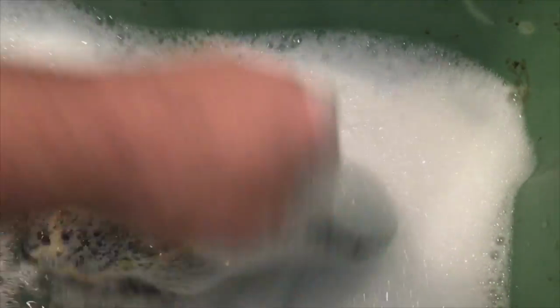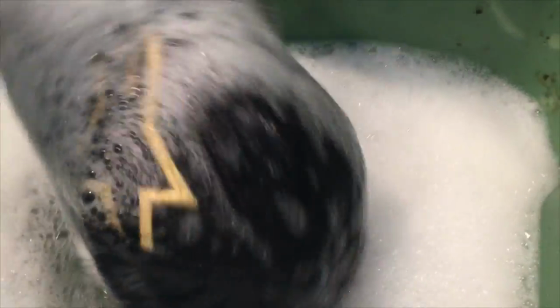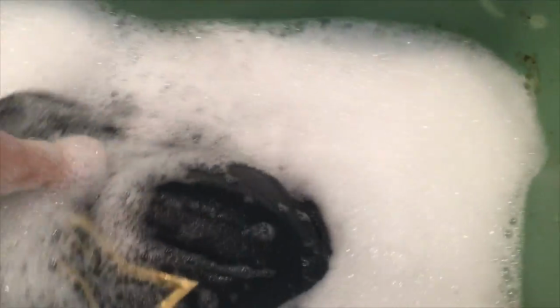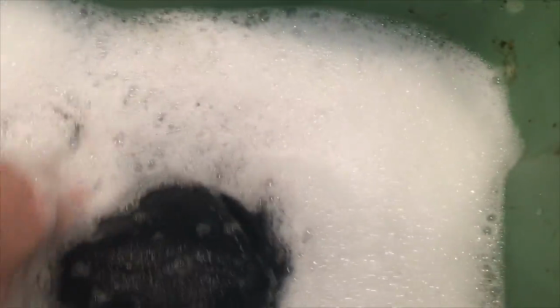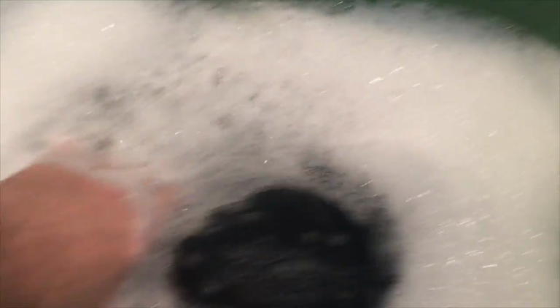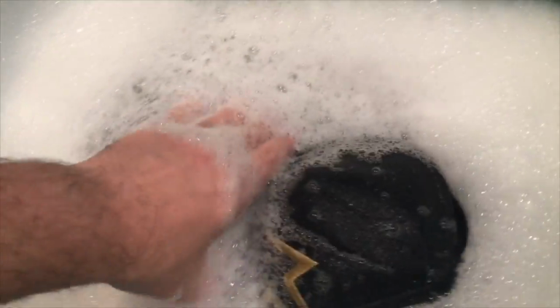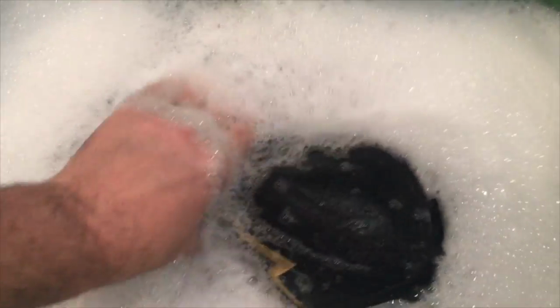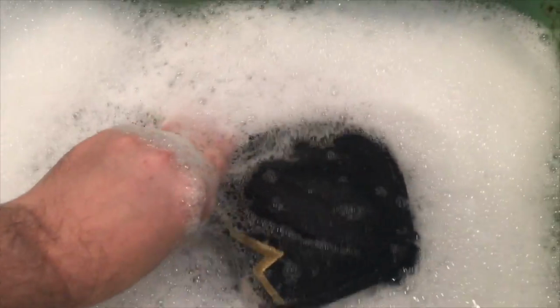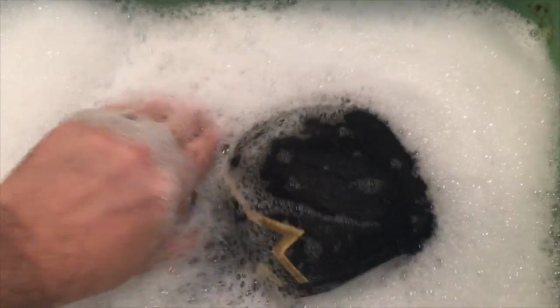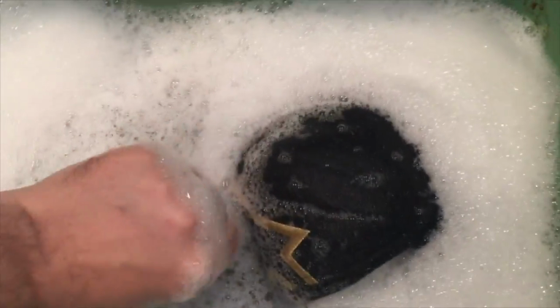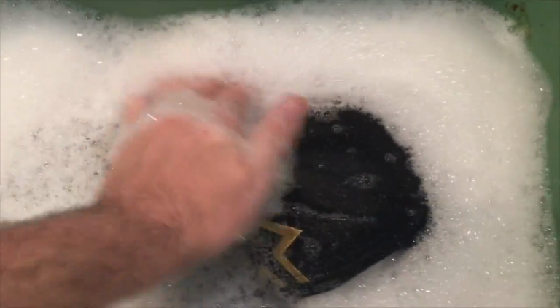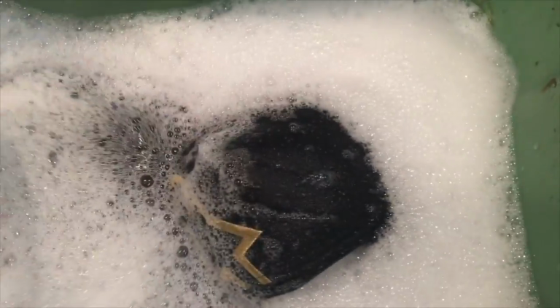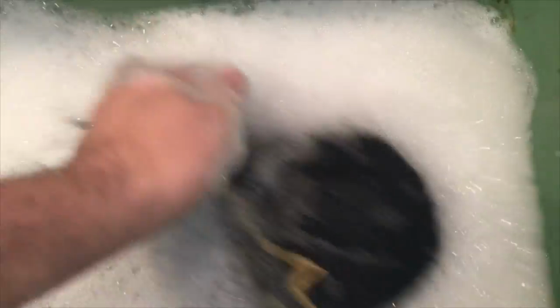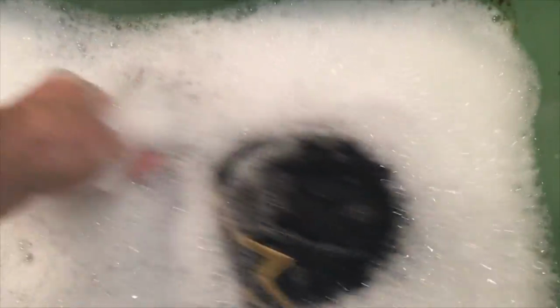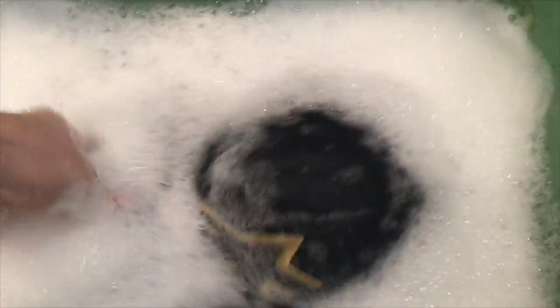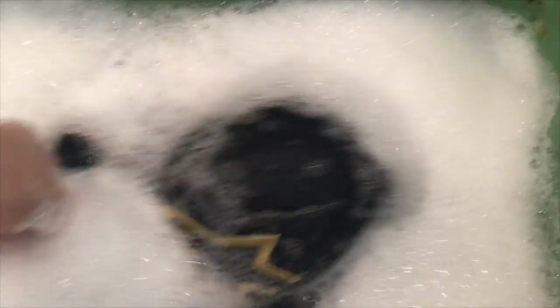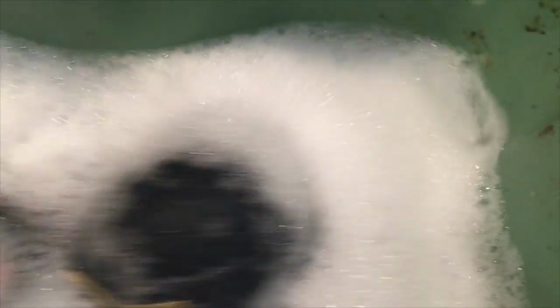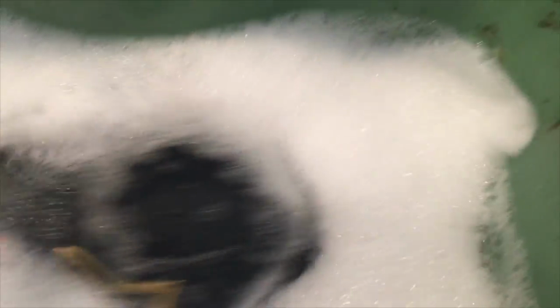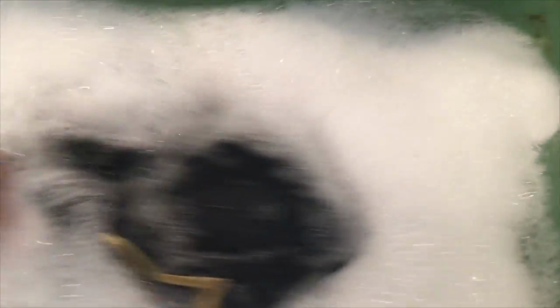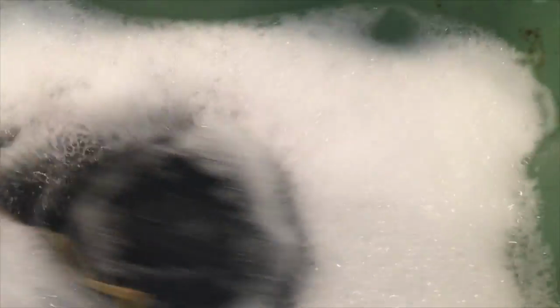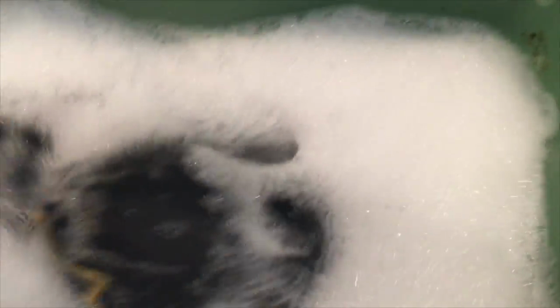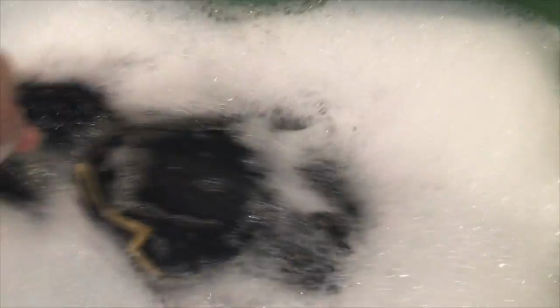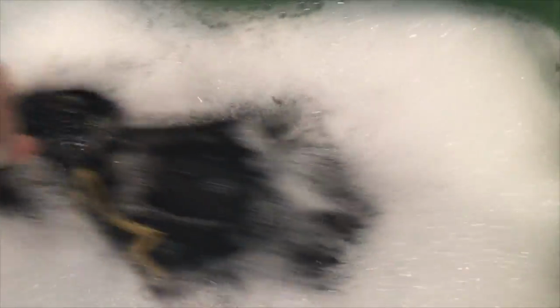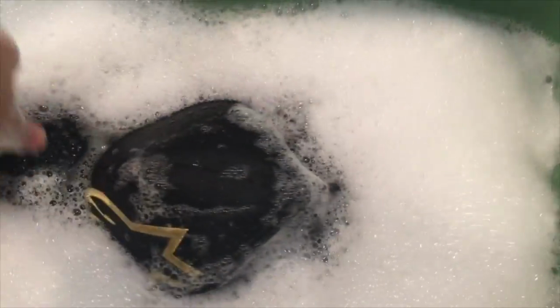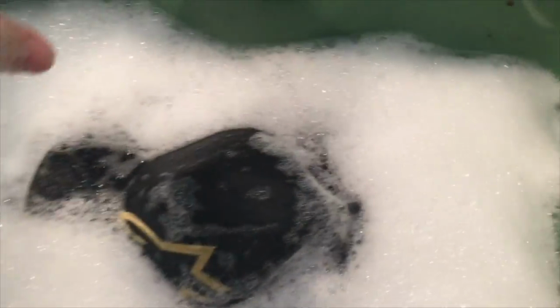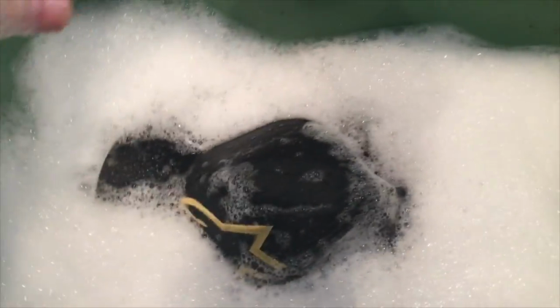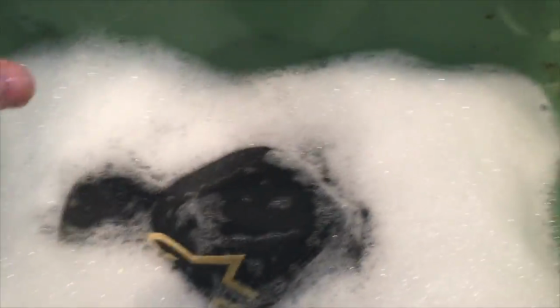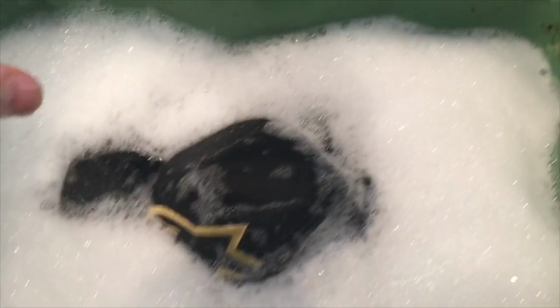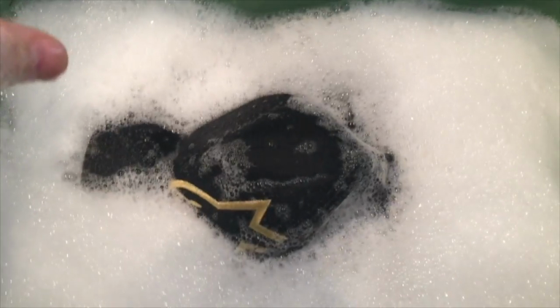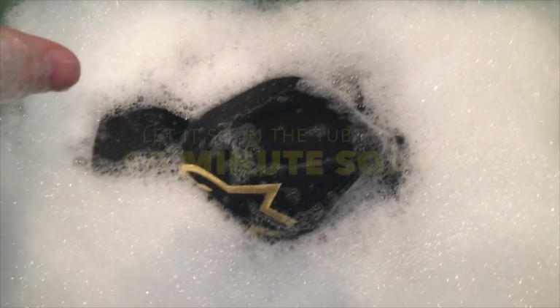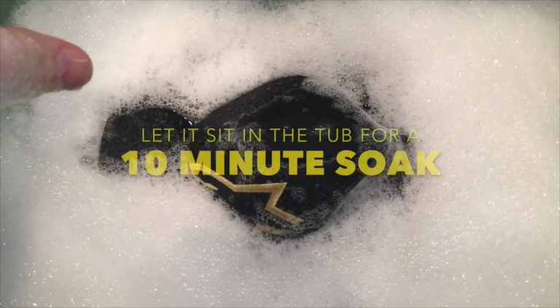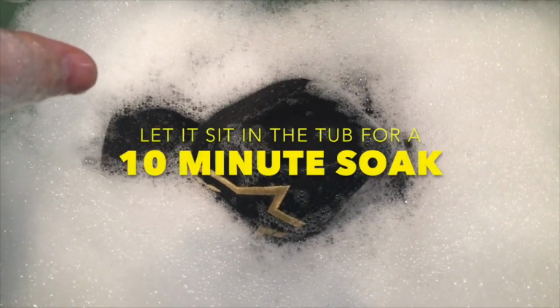Soak it in there for a bit. Agitate, let it soak, let it sit there for a few minutes. We'll come back.